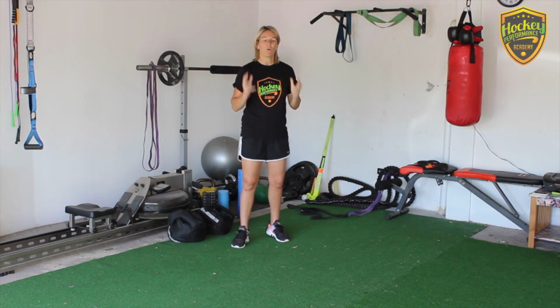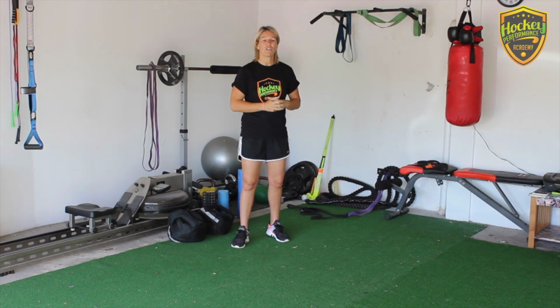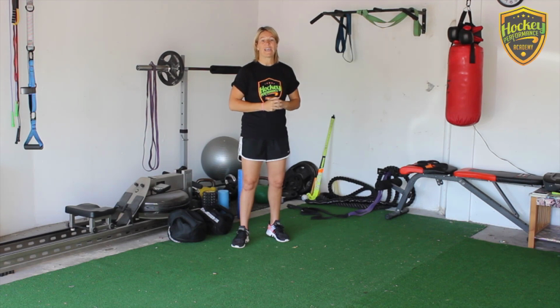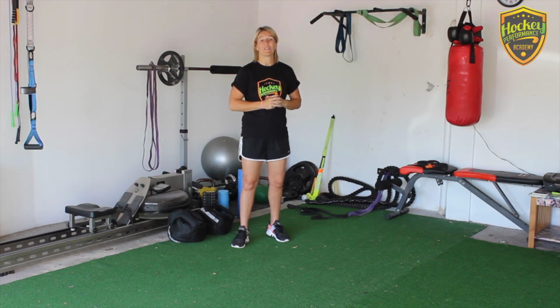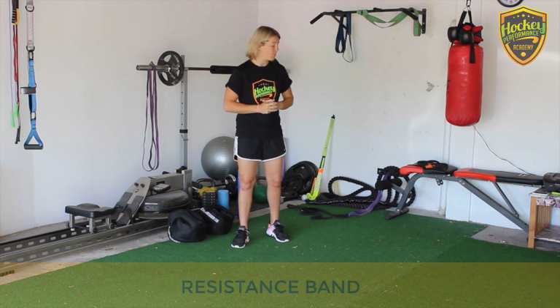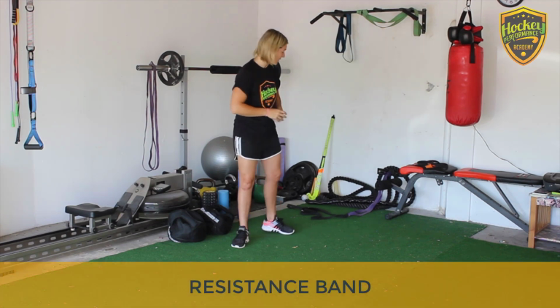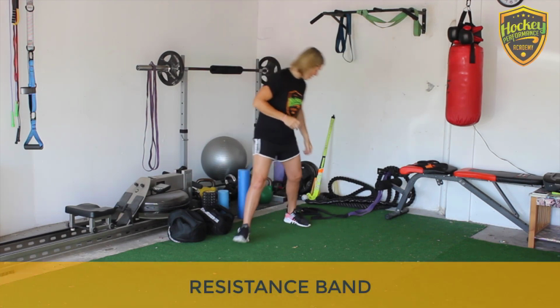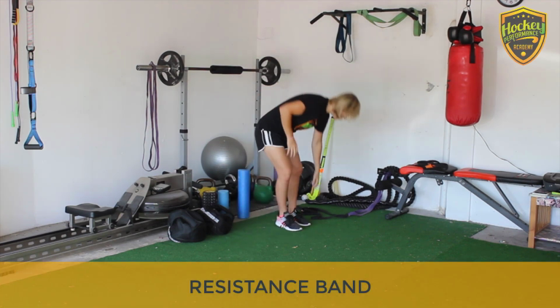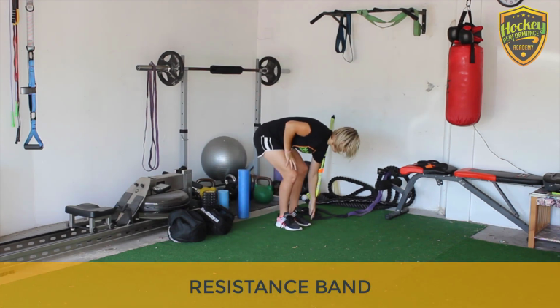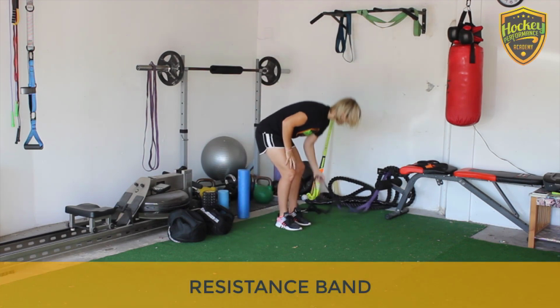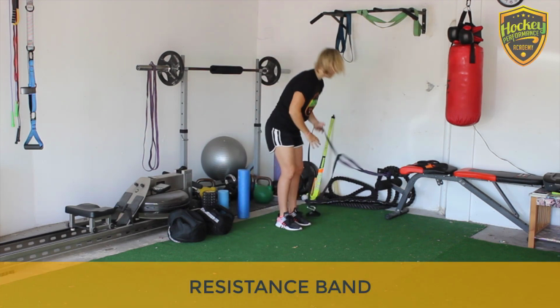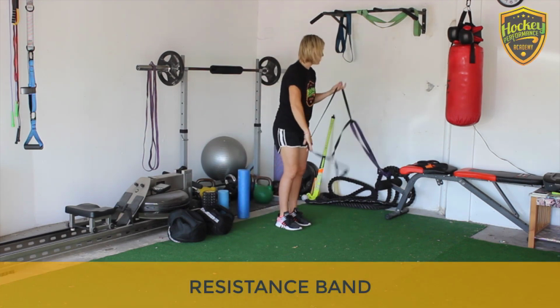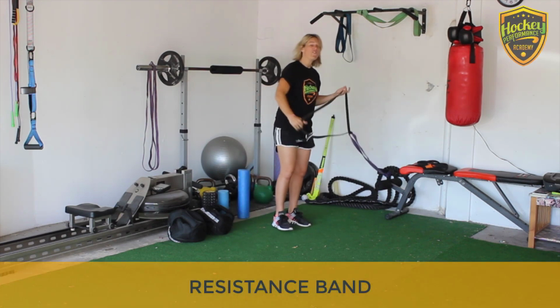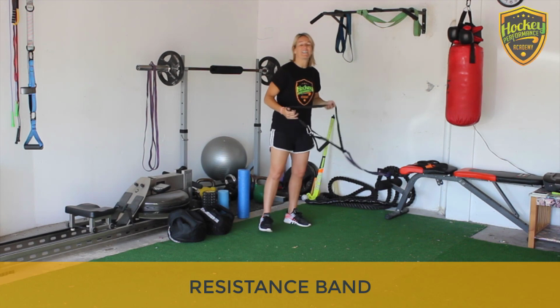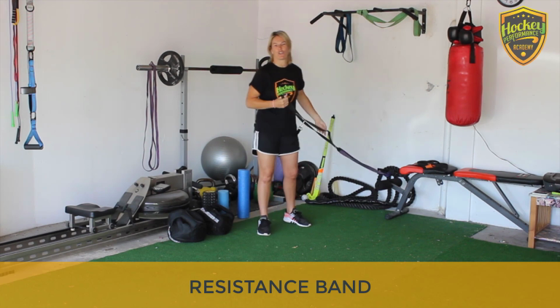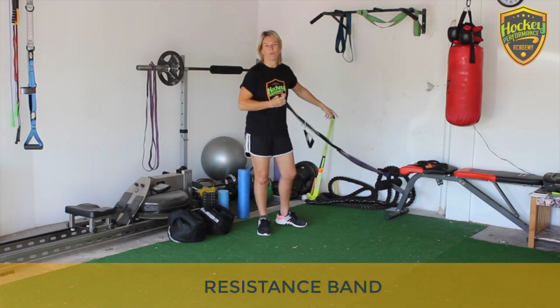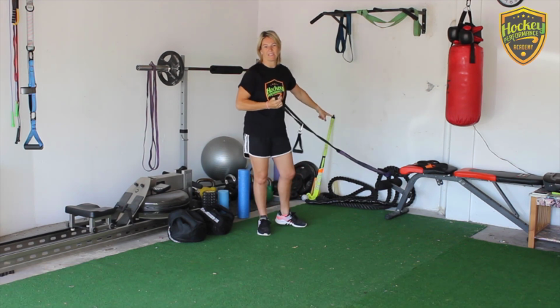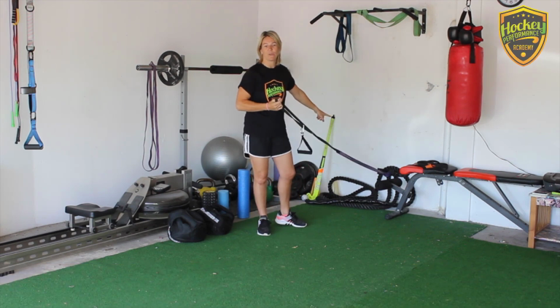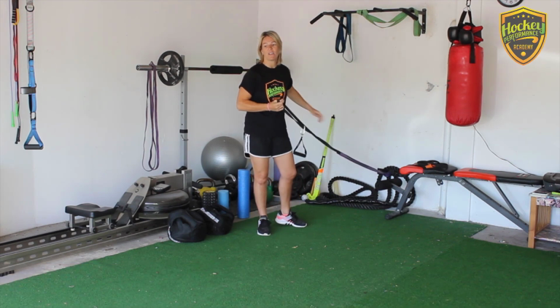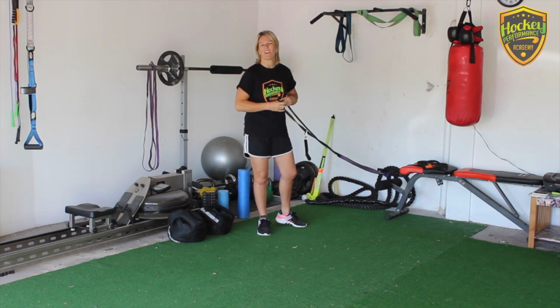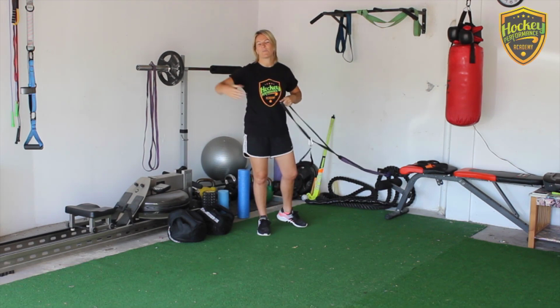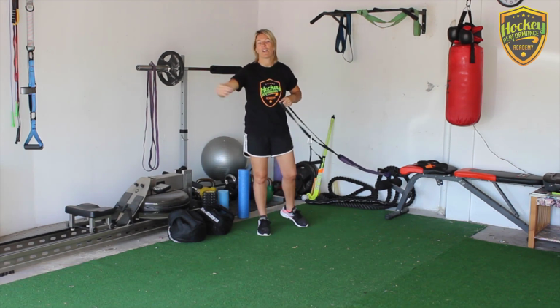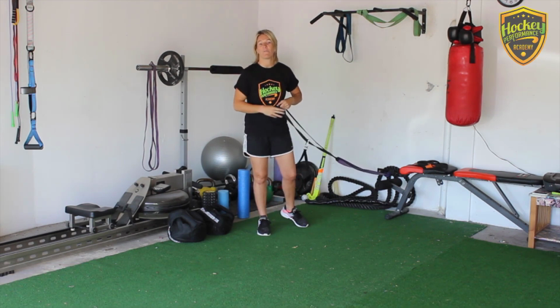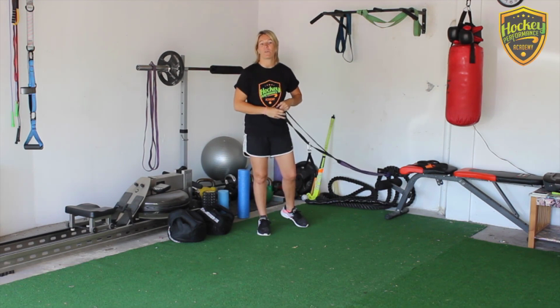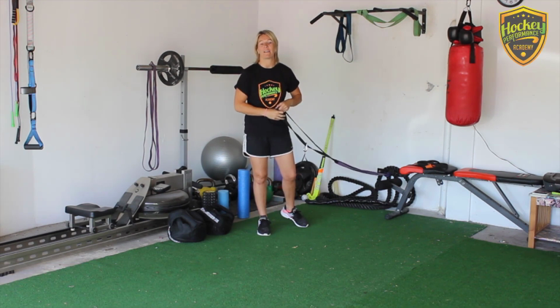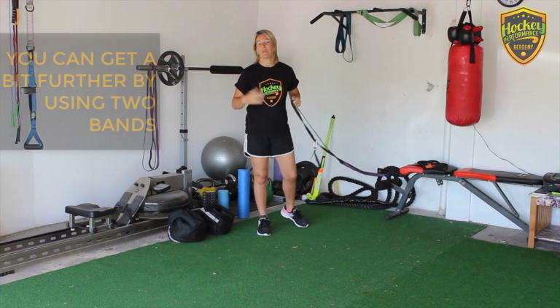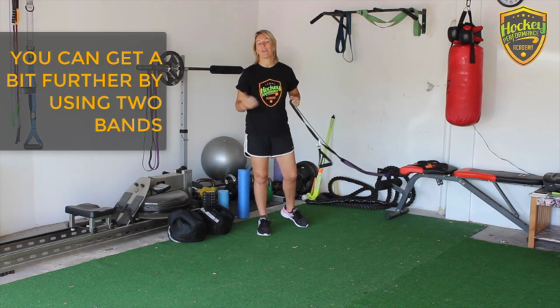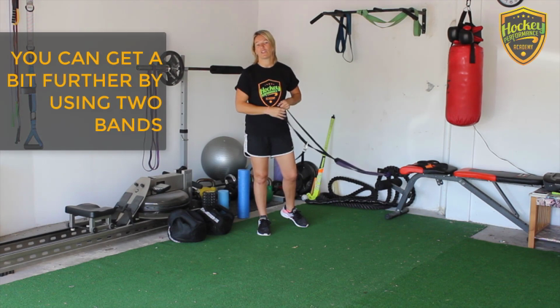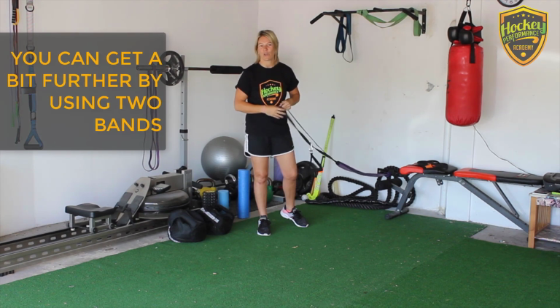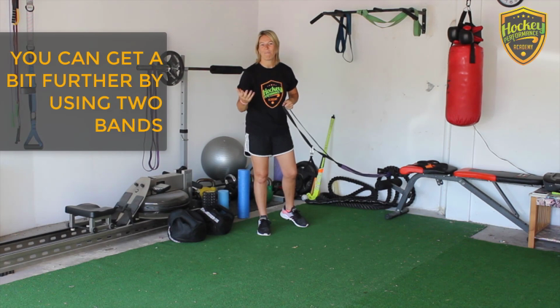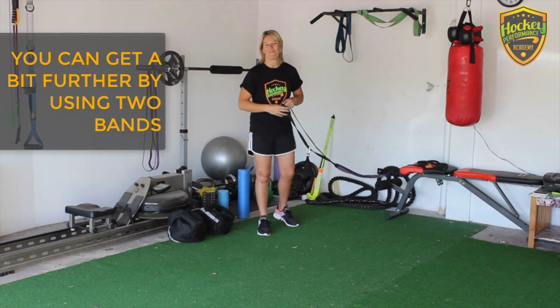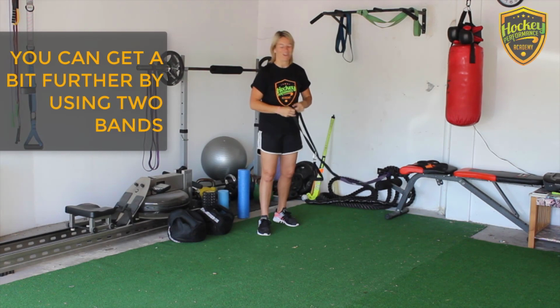What we're going to use today is a resistance band. I generally tend to use two bands attached to each other, so that it allows me to go a little bit further with the bands. But you can also just use one band if you've got that.